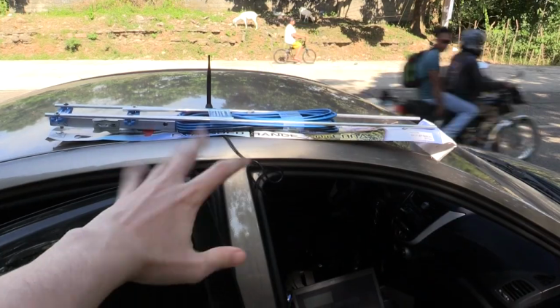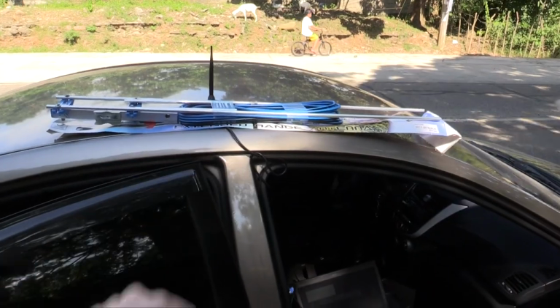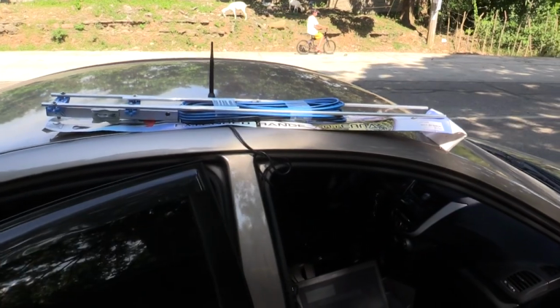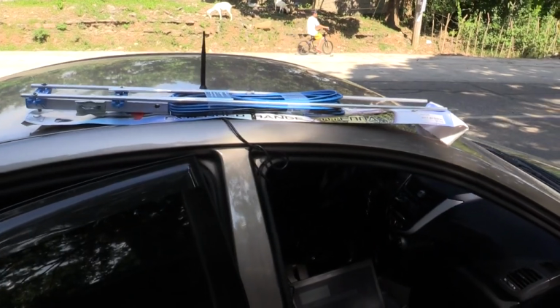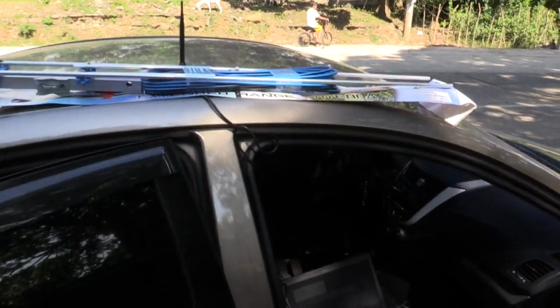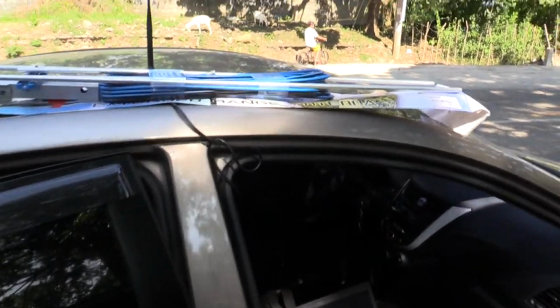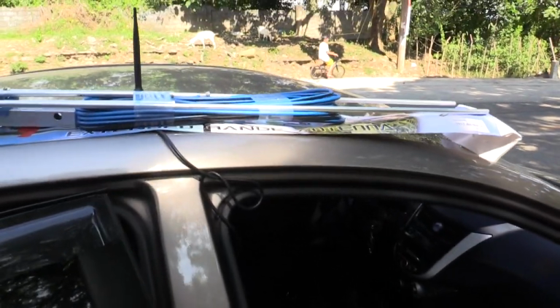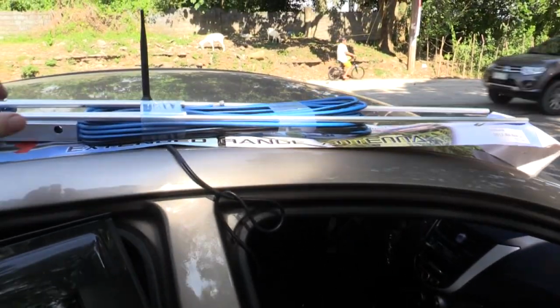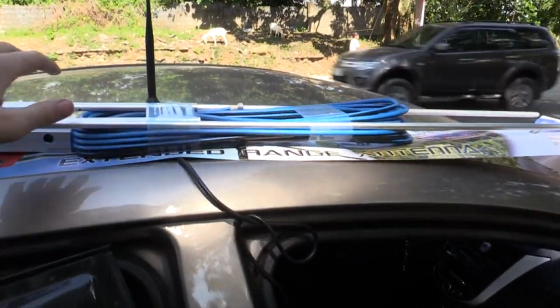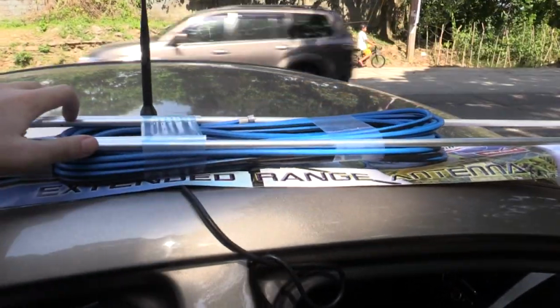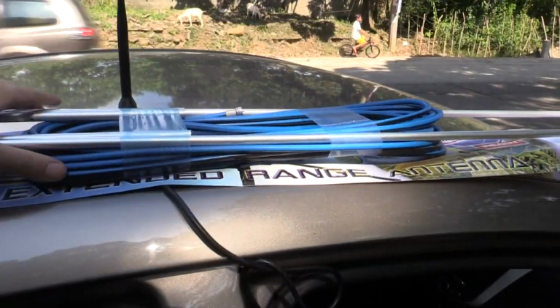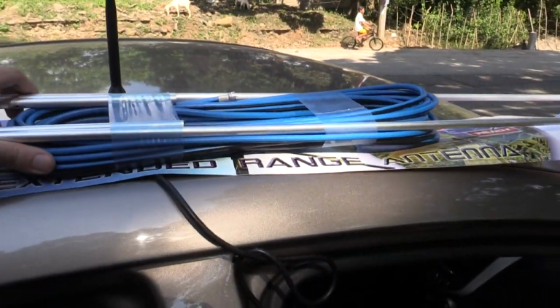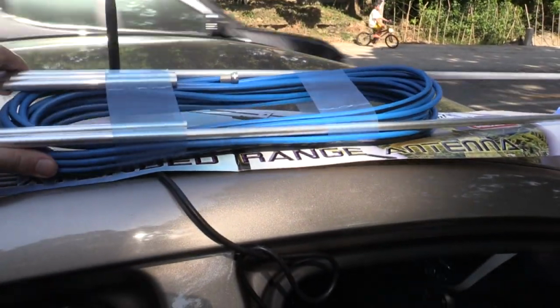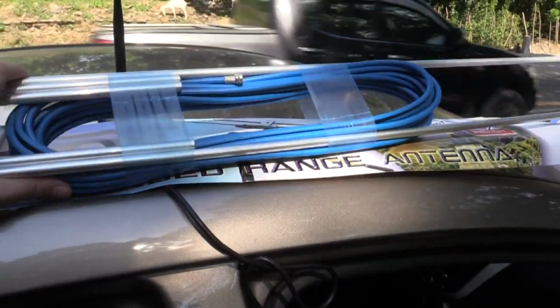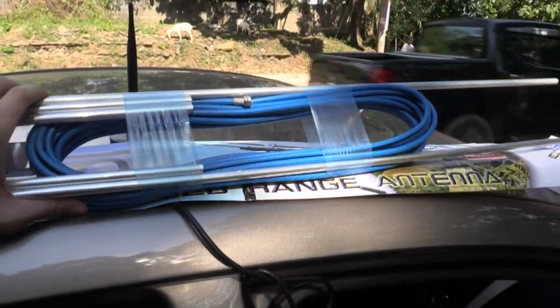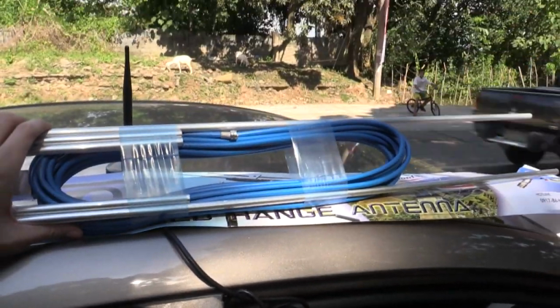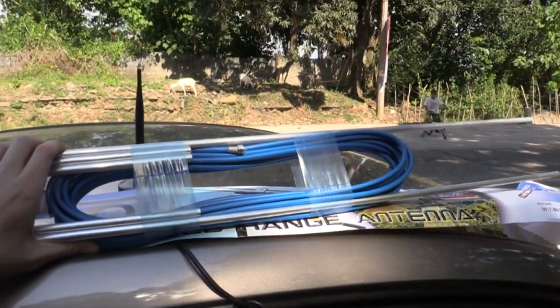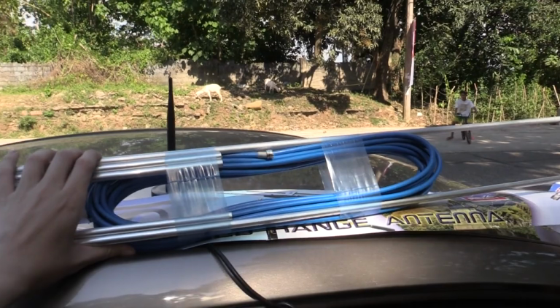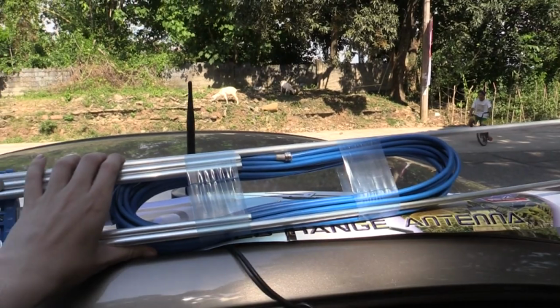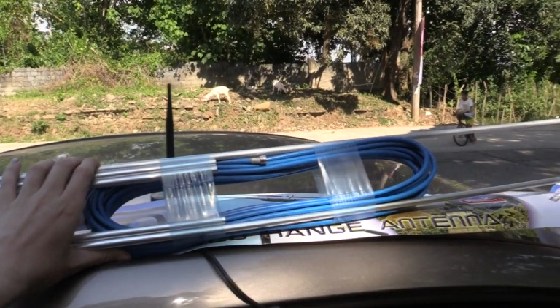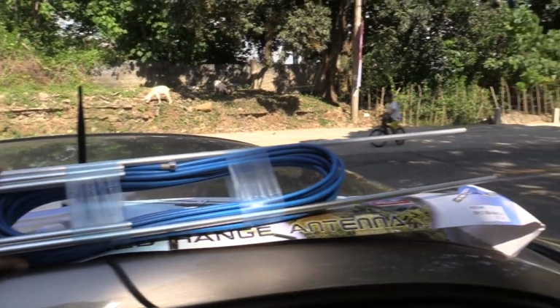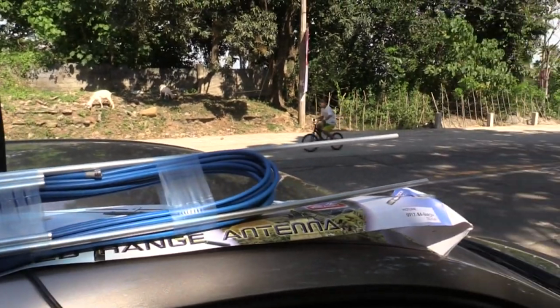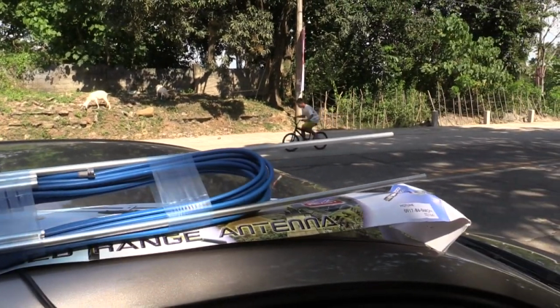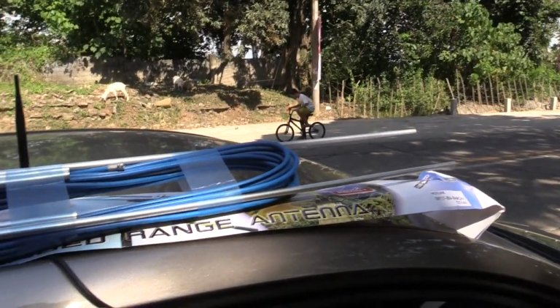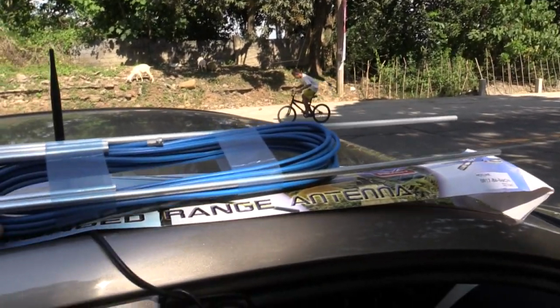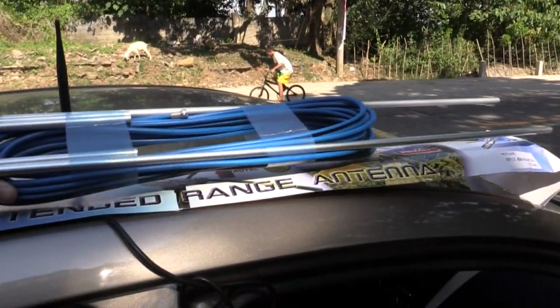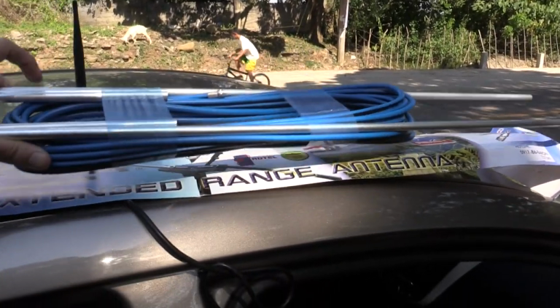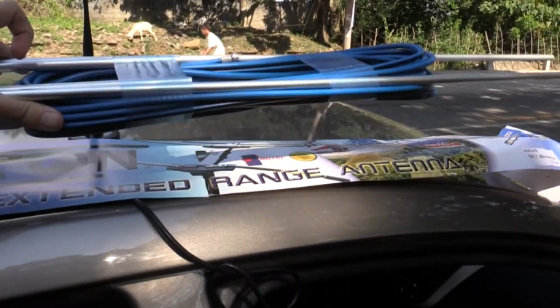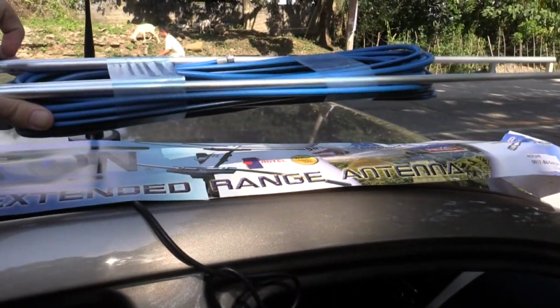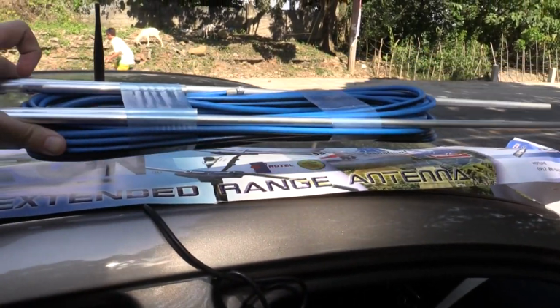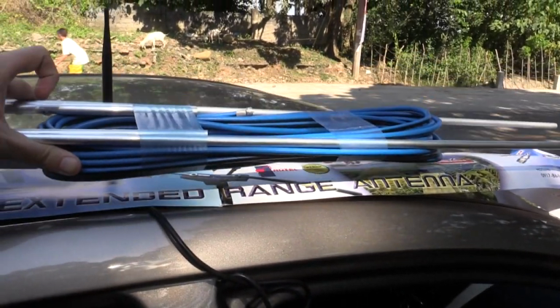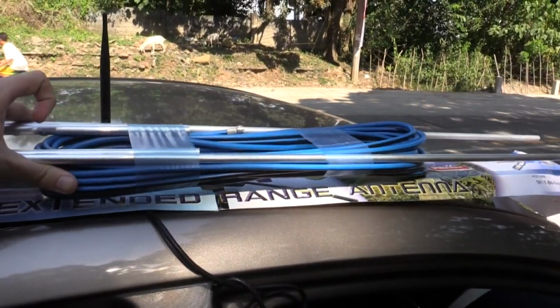Hi everyone, so today we're going to be taking a look at this barren antenna. I showed this in a previous video but I wasn't able to test it because honestly in Manila I've got such a good signal.